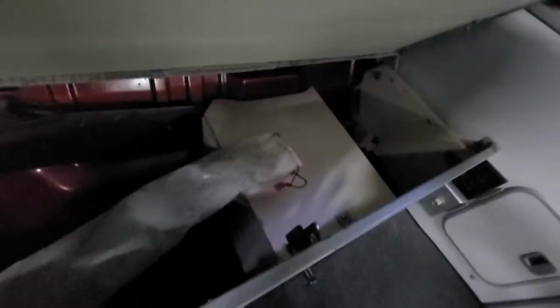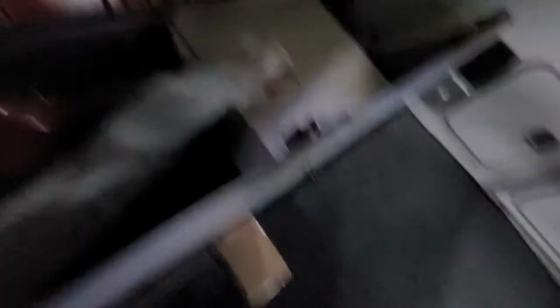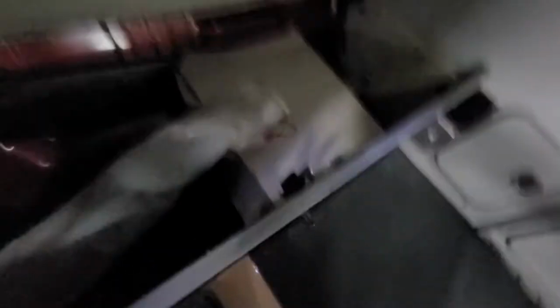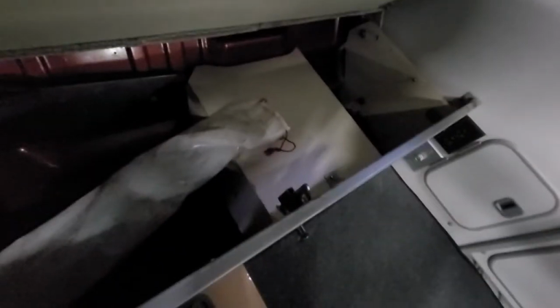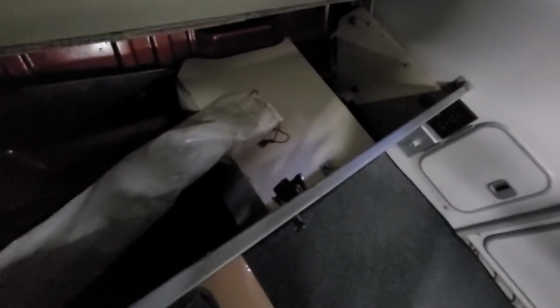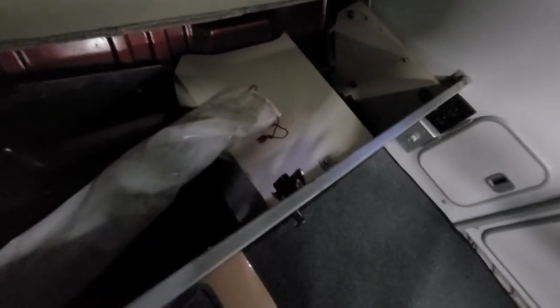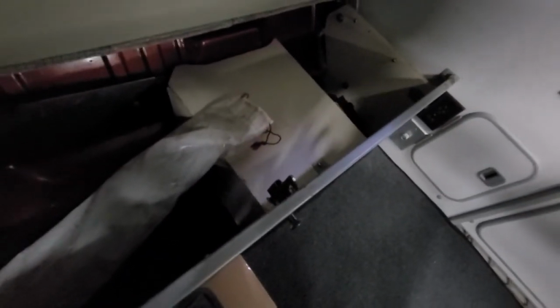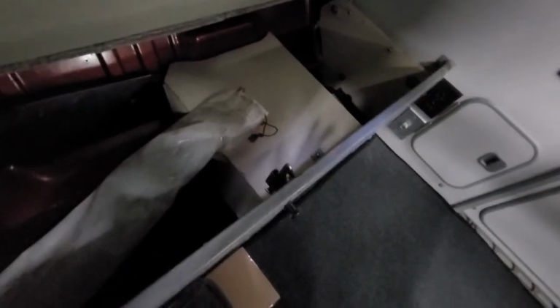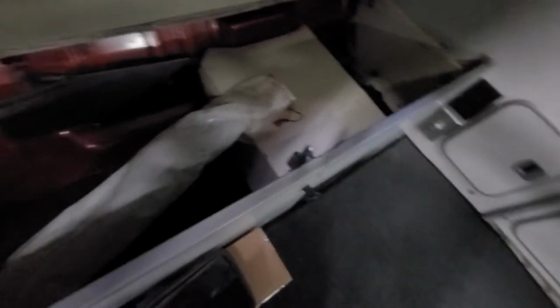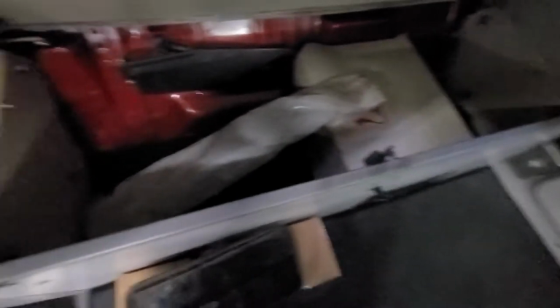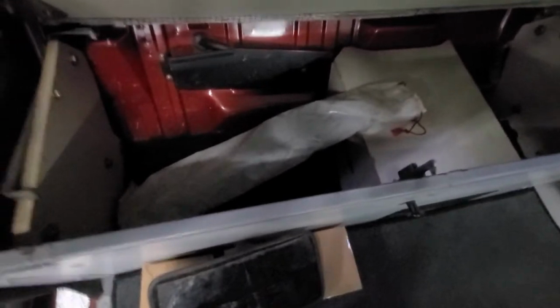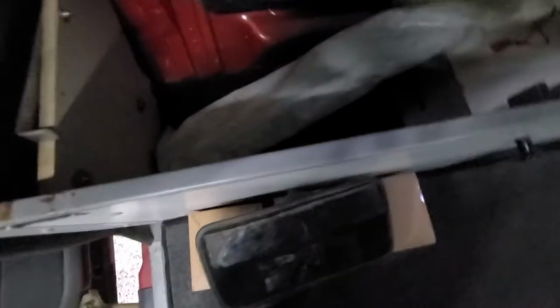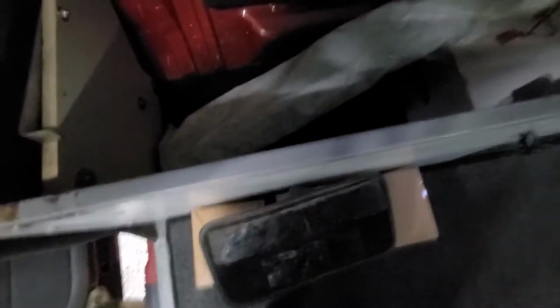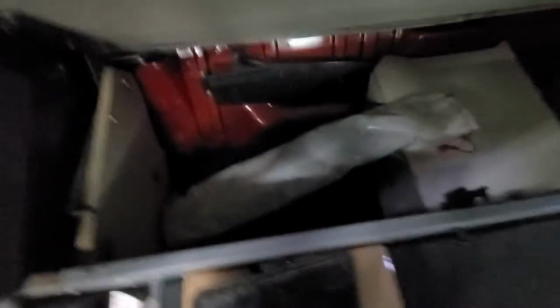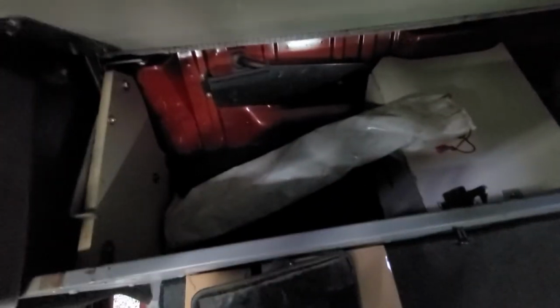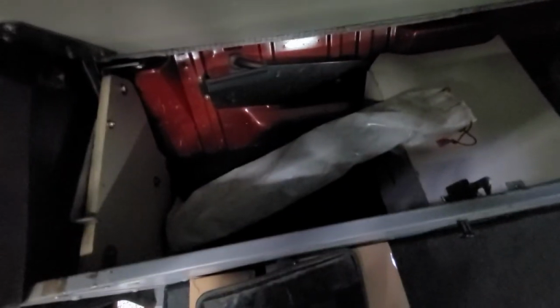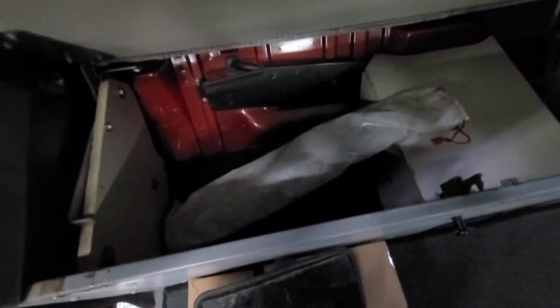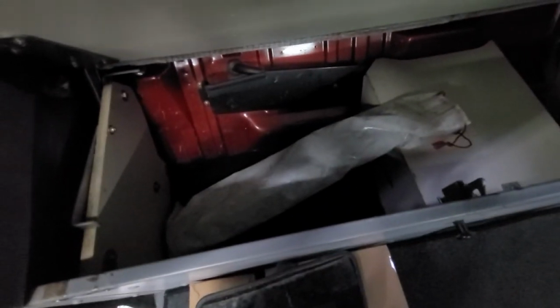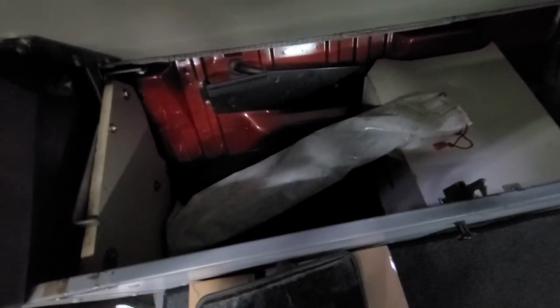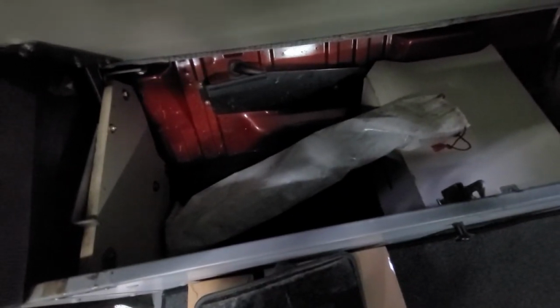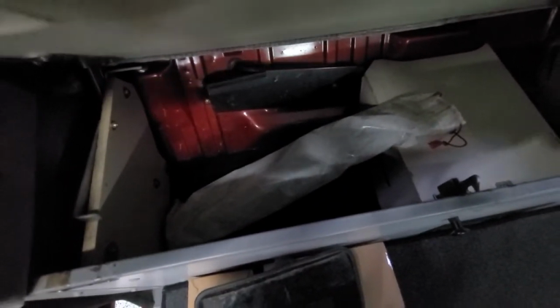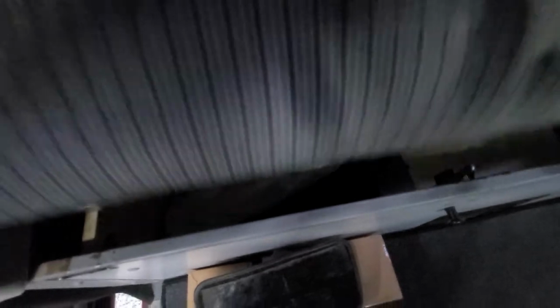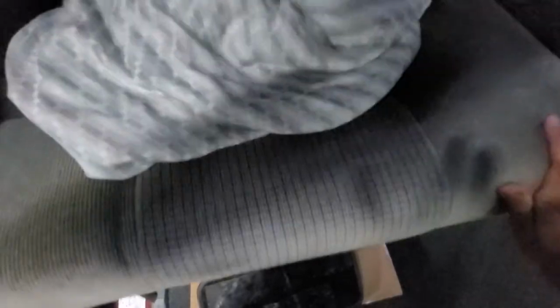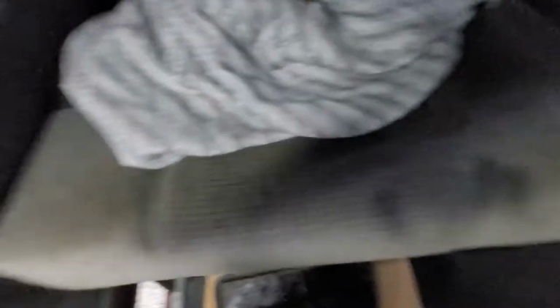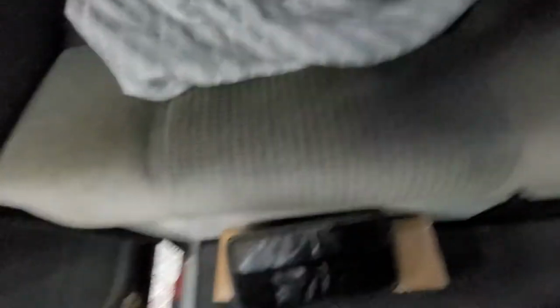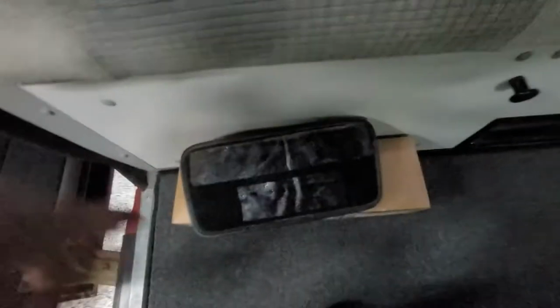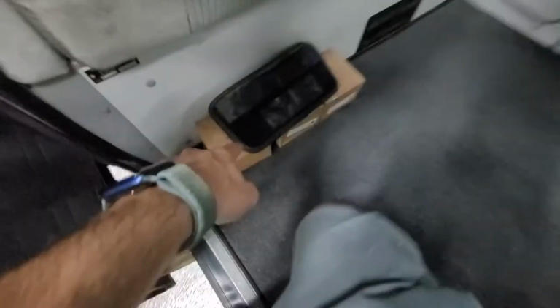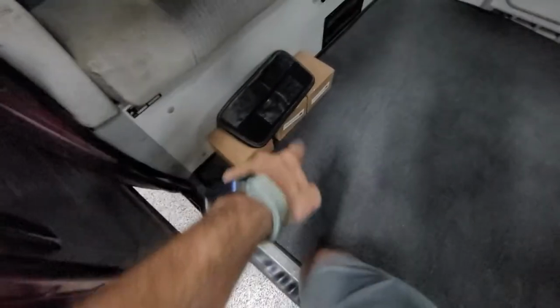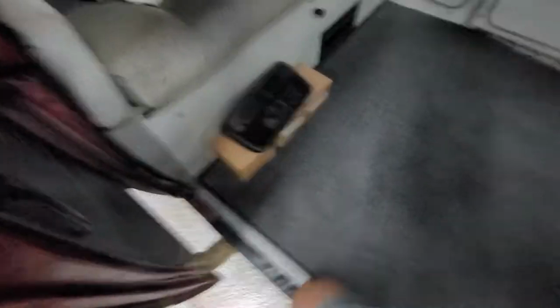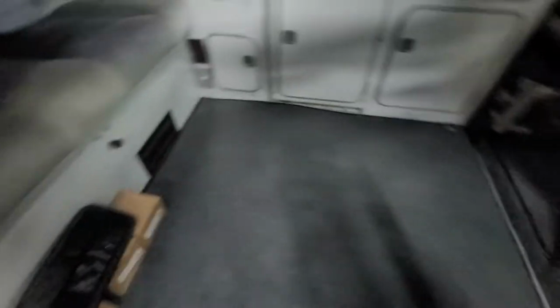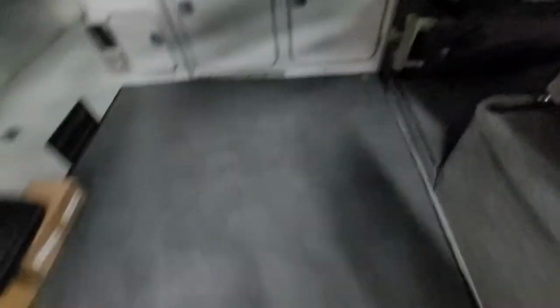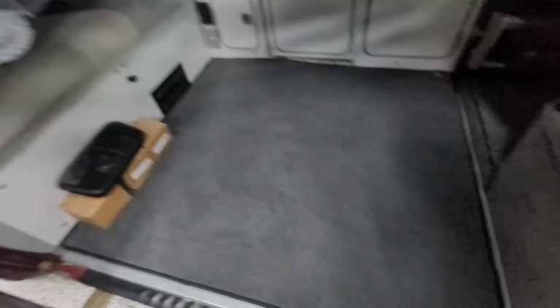Down in here, there's your factory heater box. That'll go away as soon as we put in that small car heater. And then this compartment right here is where your secondary battery option will go usually. These are all new electrical boxes for the exterior — those will be in soon.